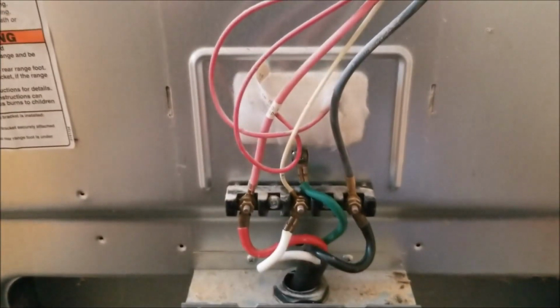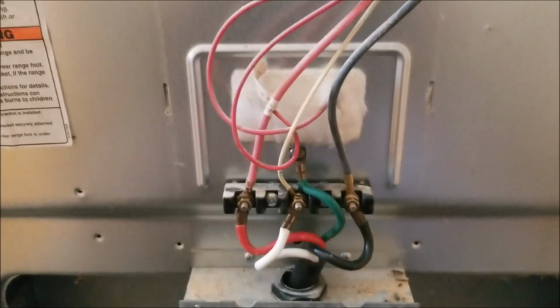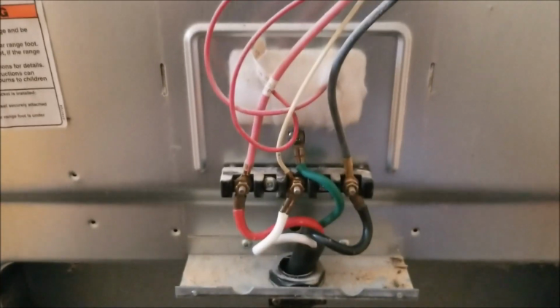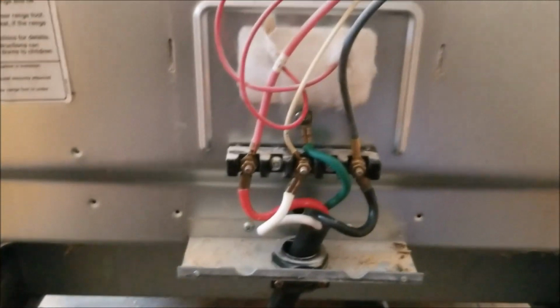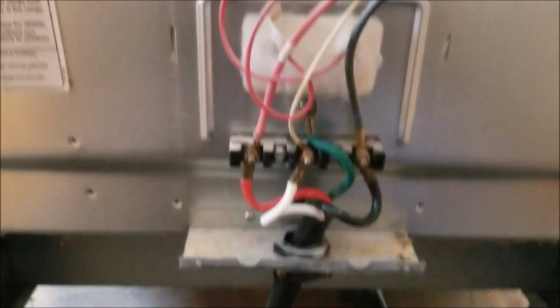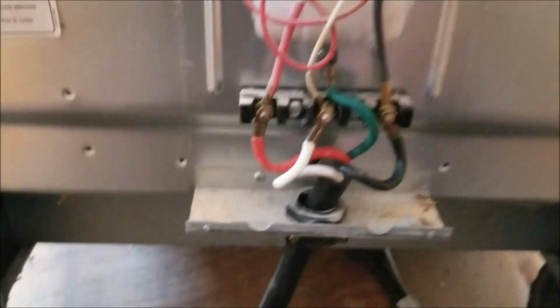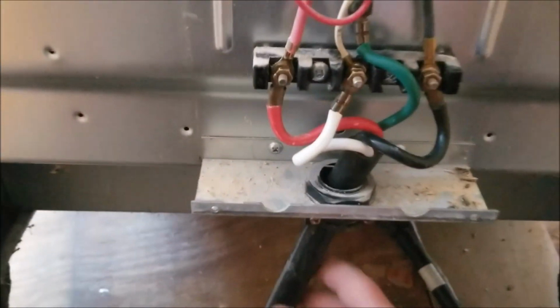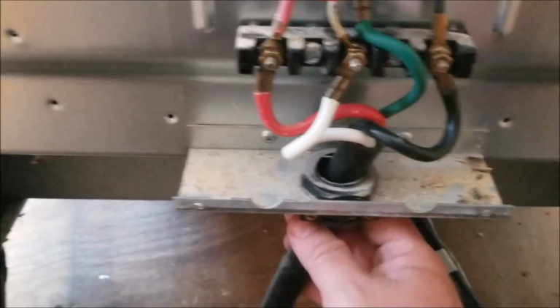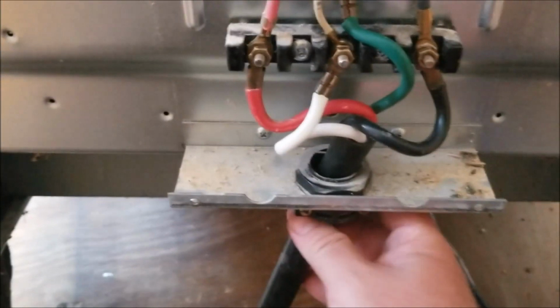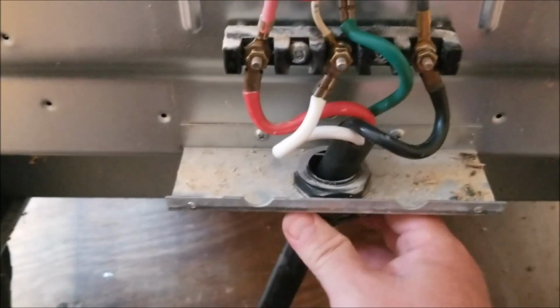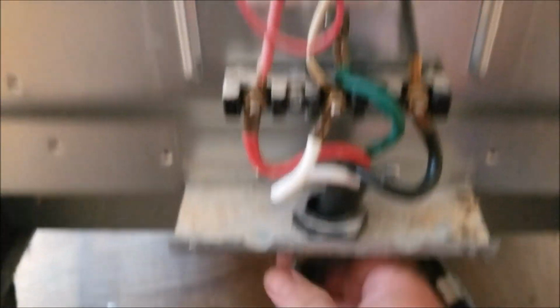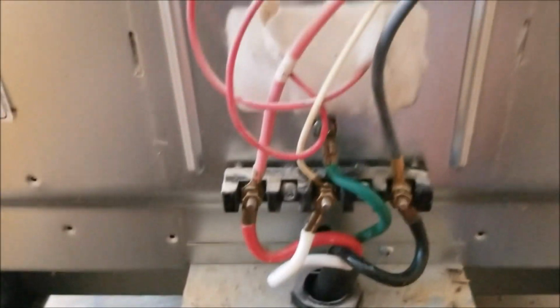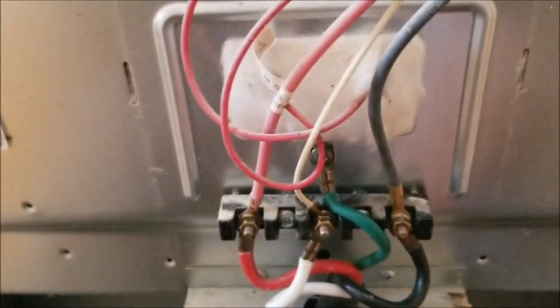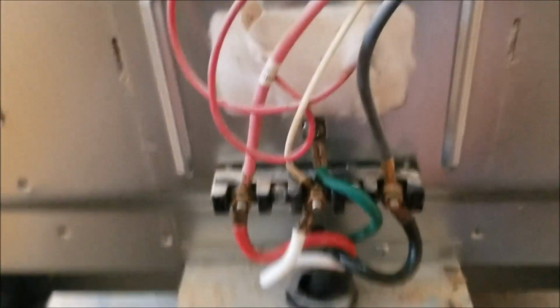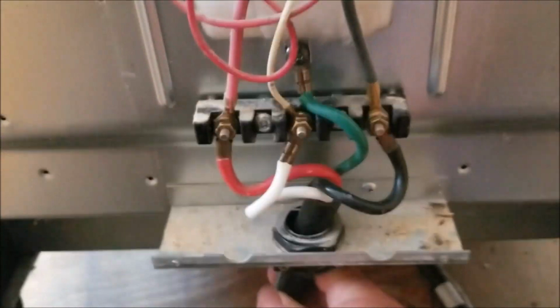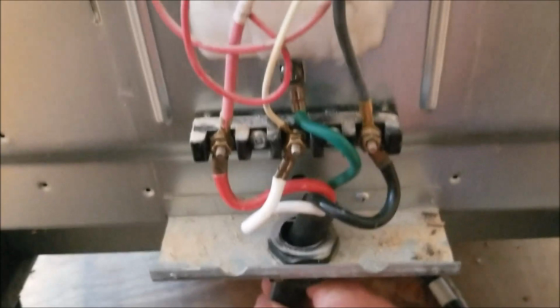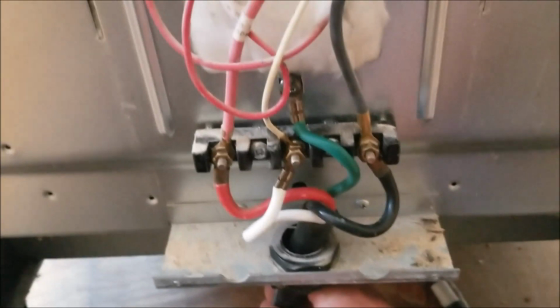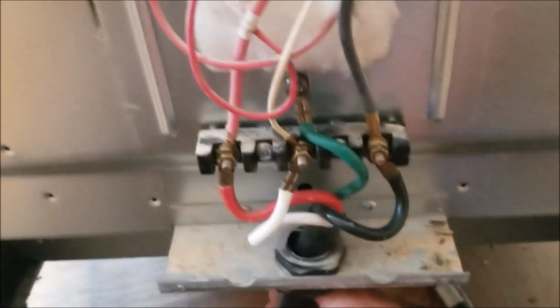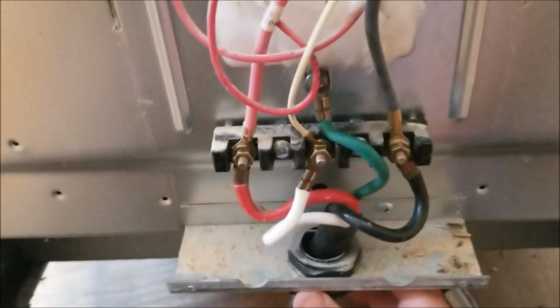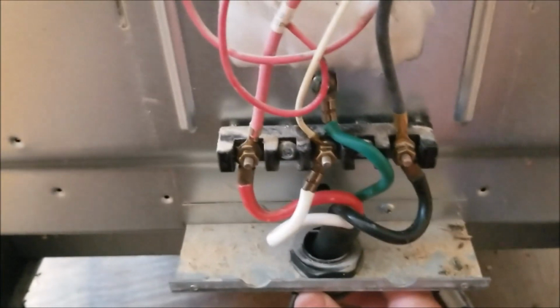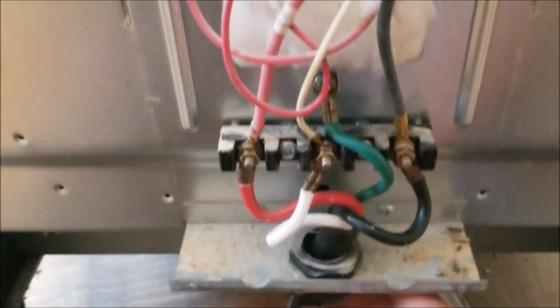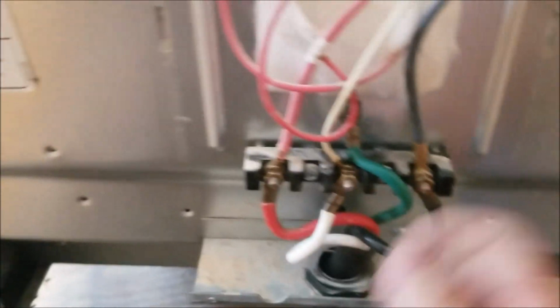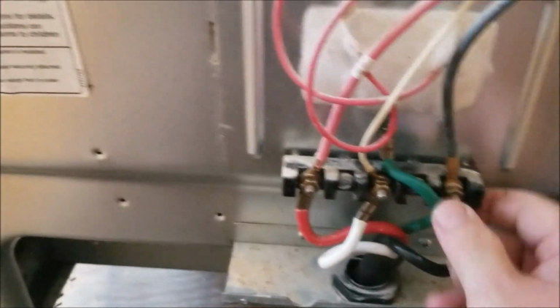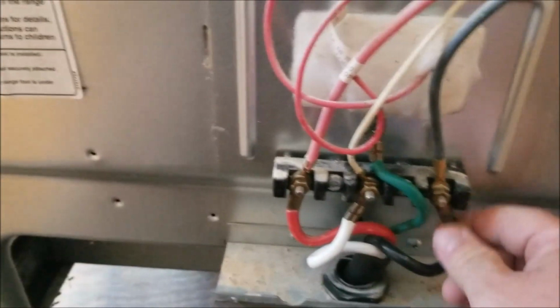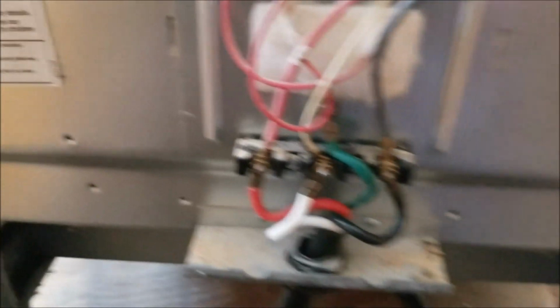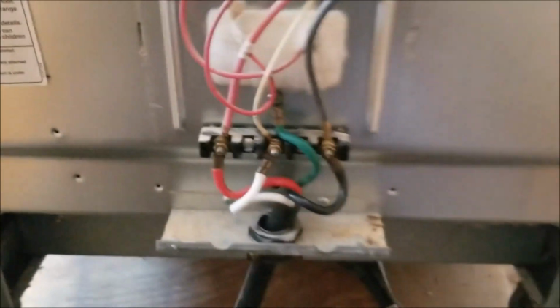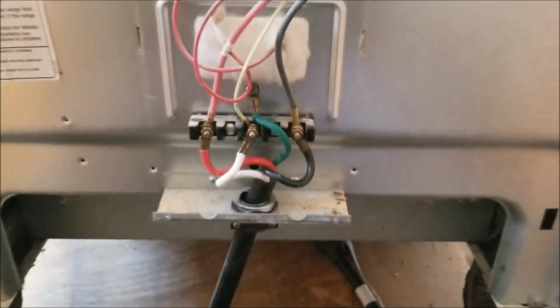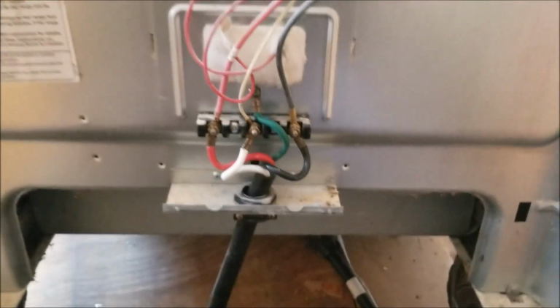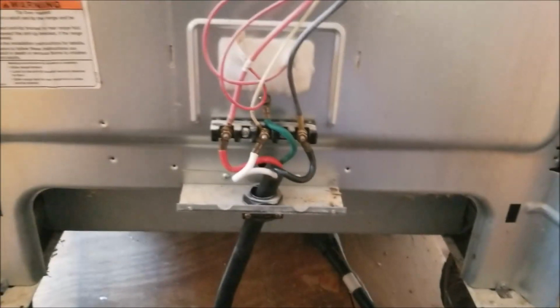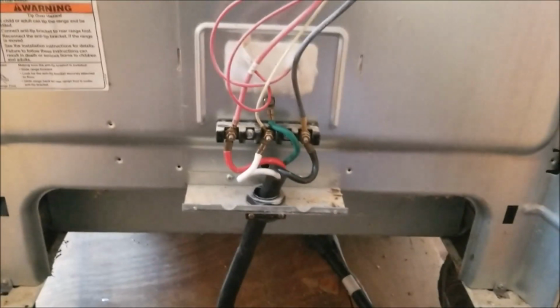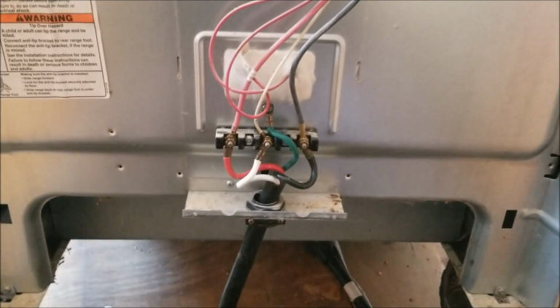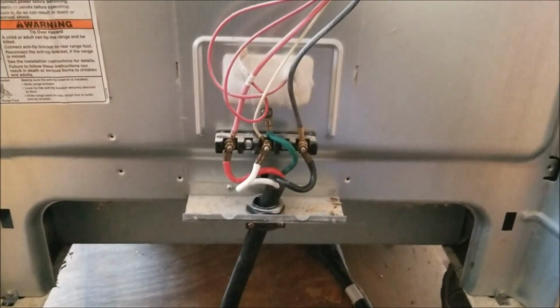I'm going to close this up — got the wire tensioner already in place. That's important because that way it pulls on the body, not on the connections. I'm going to close this up and see how it works.